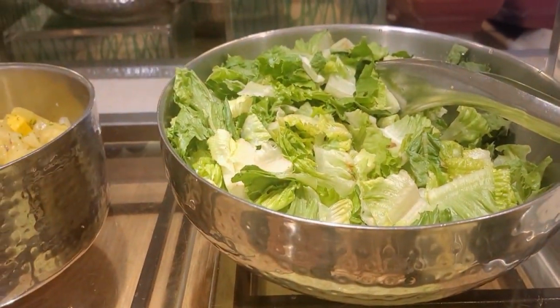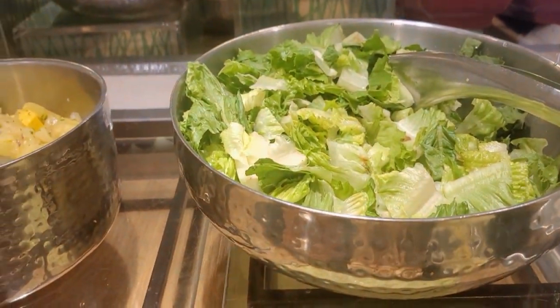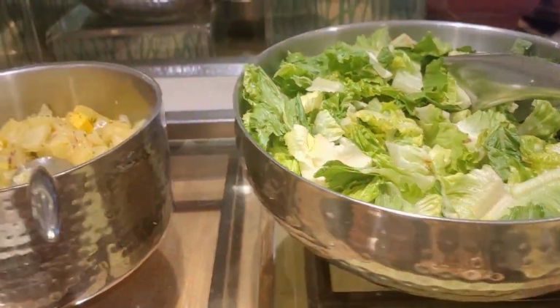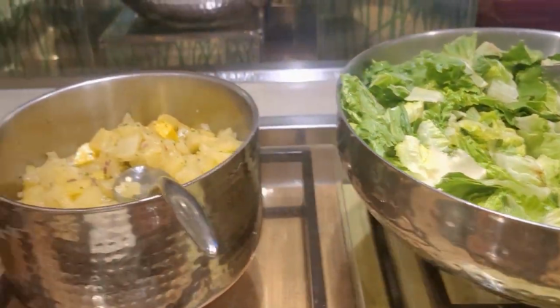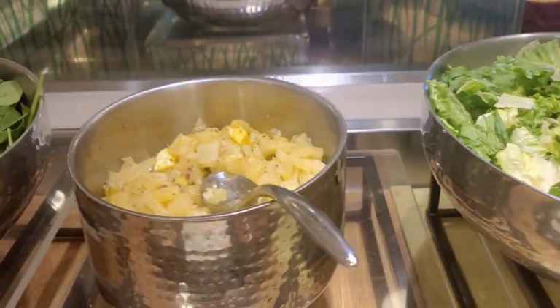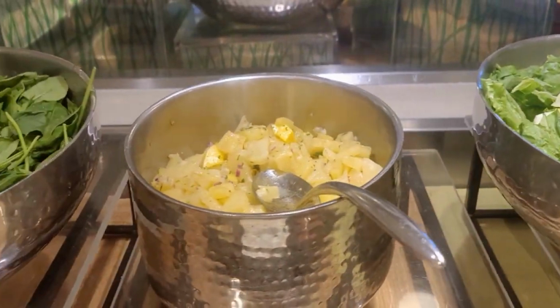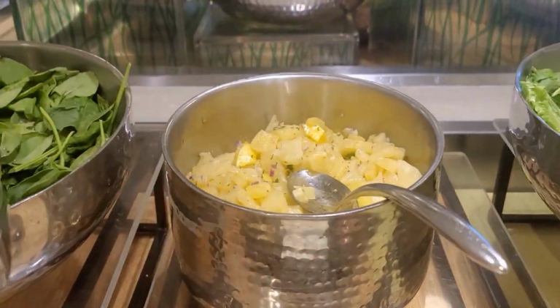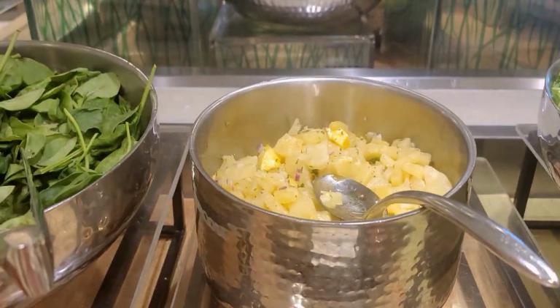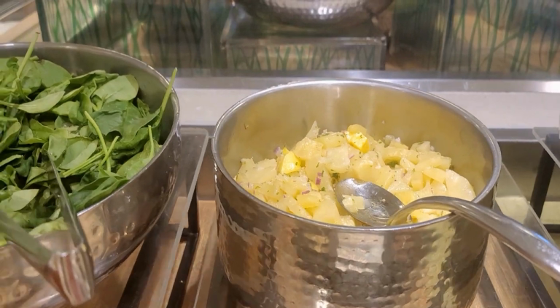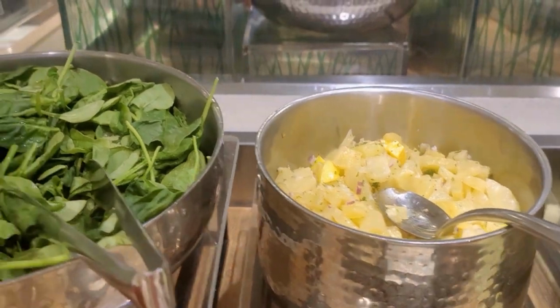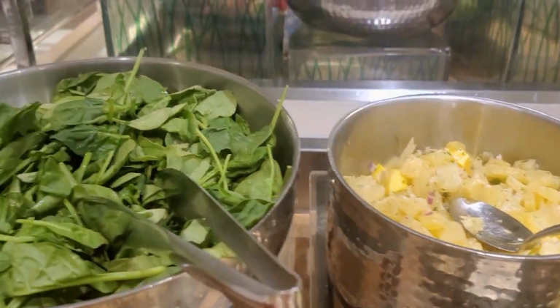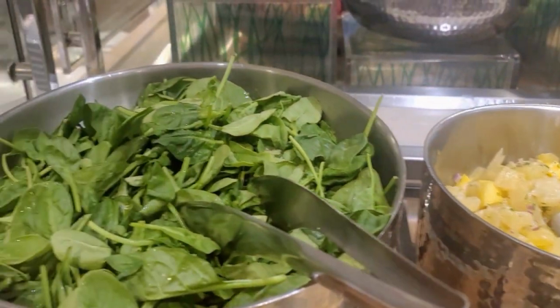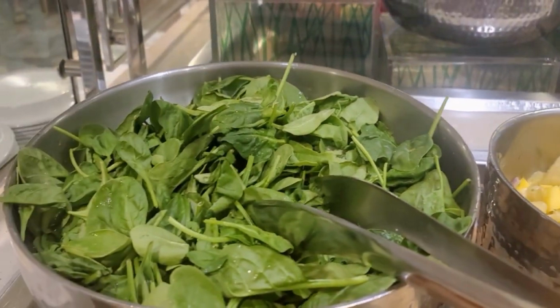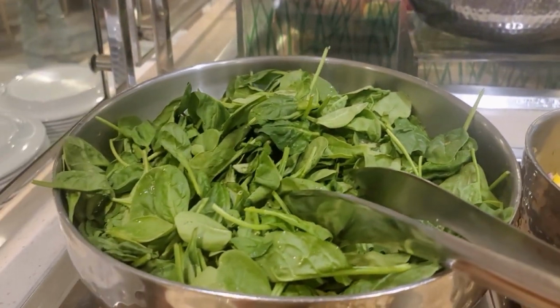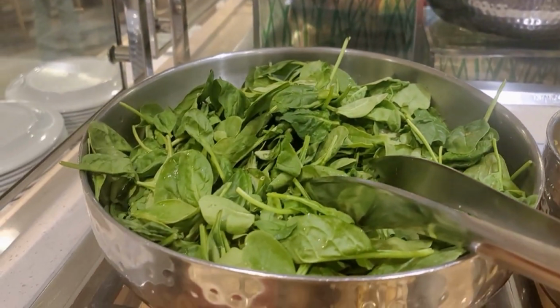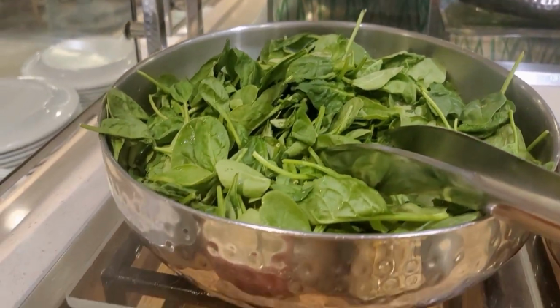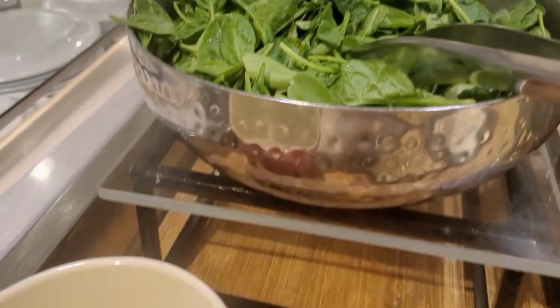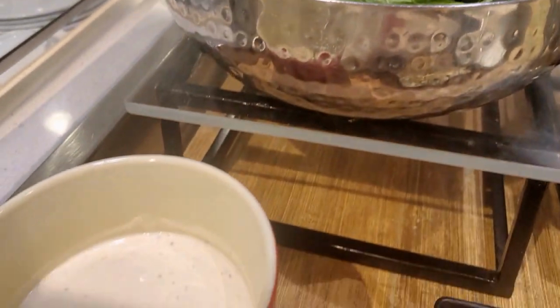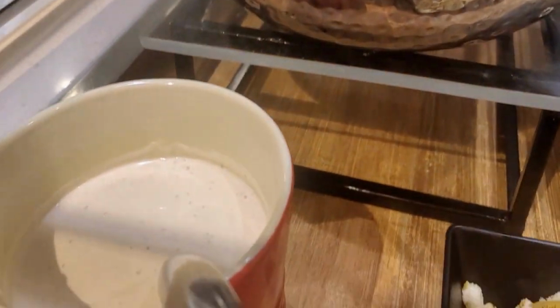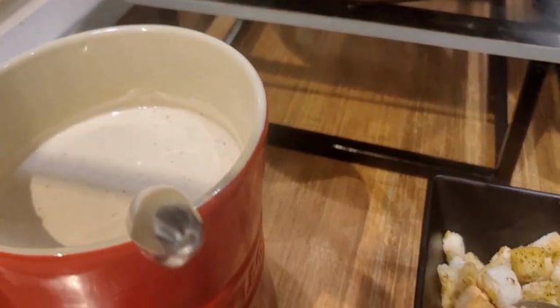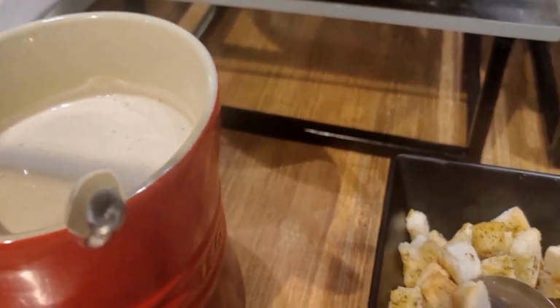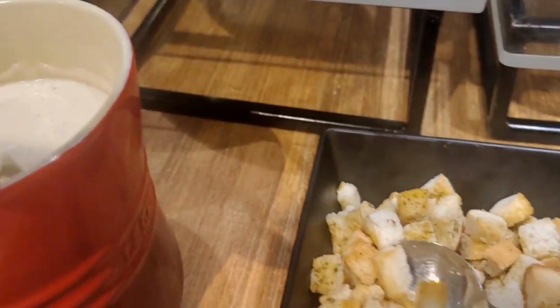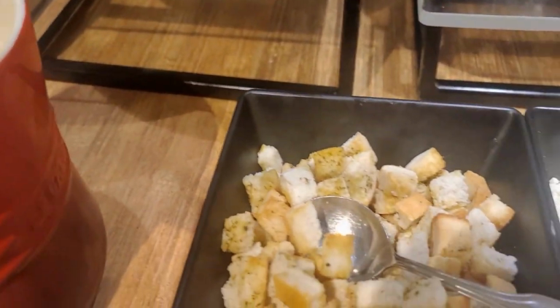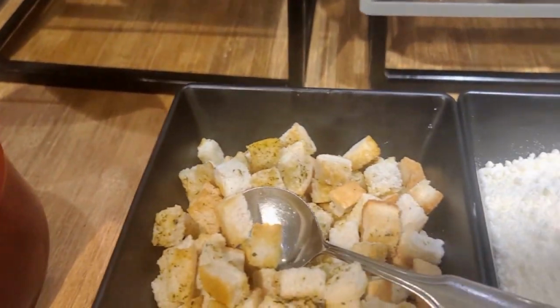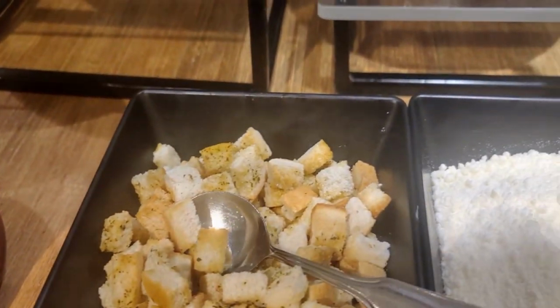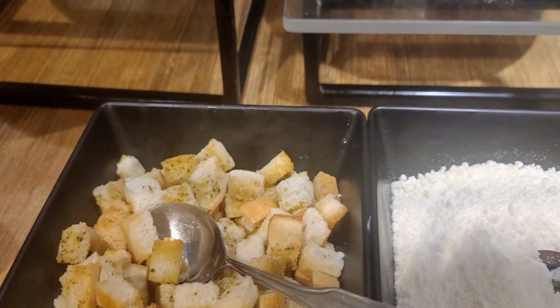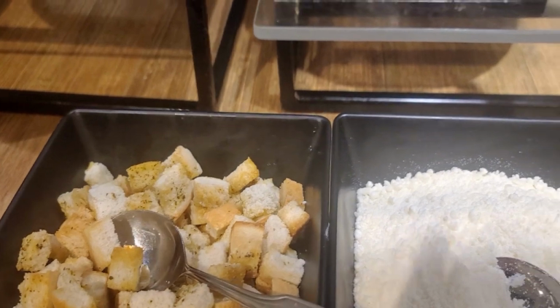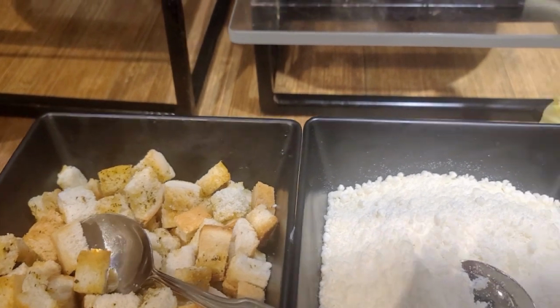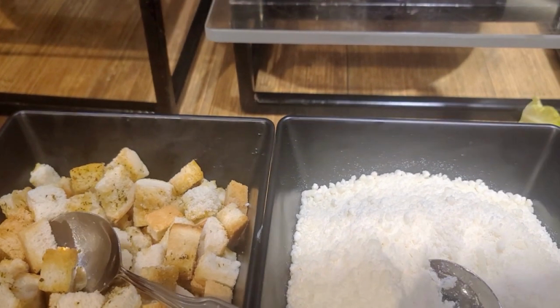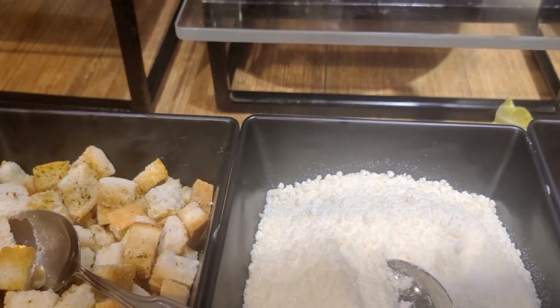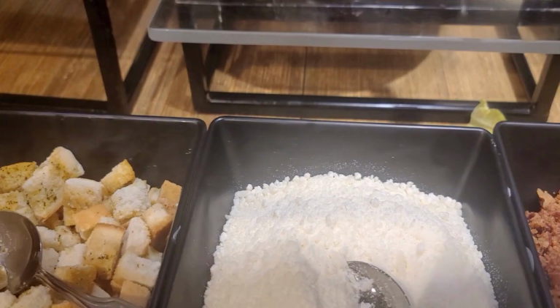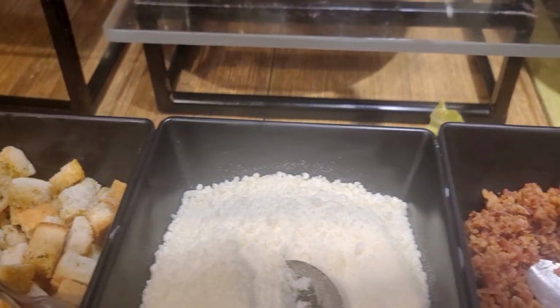Let's start with the salad station. For veggie lovers, there are greens daily with other cut vegetables like tomatoes, cucumbers, beans, and nuts.